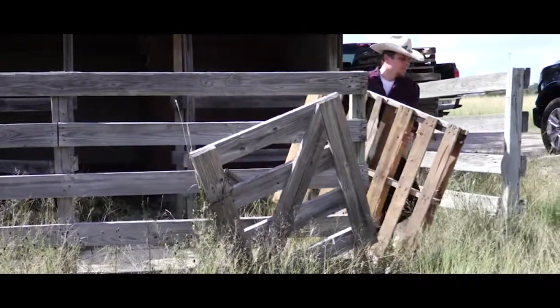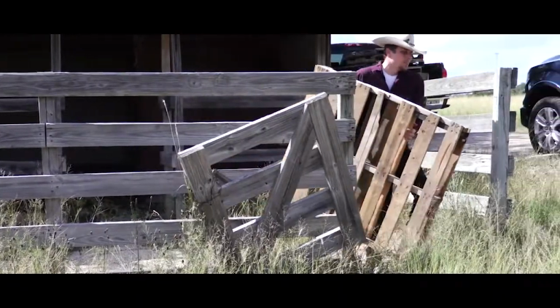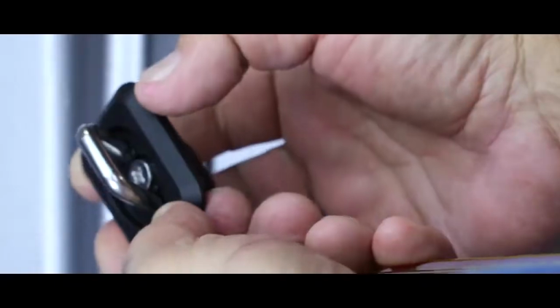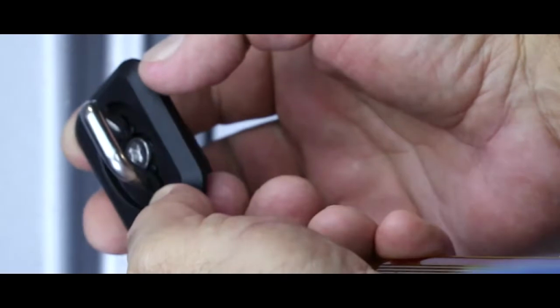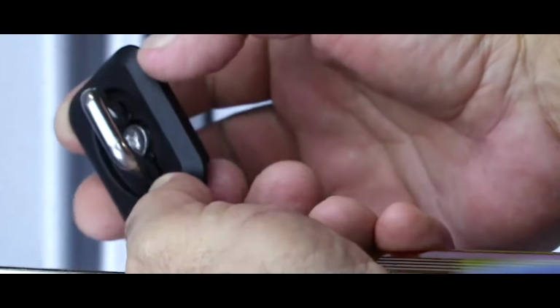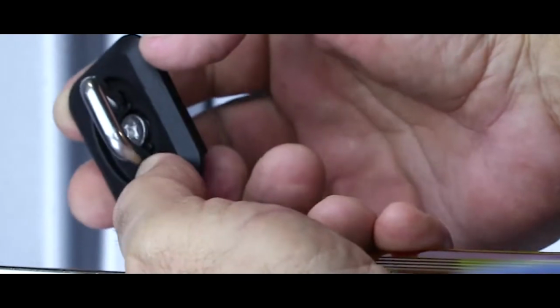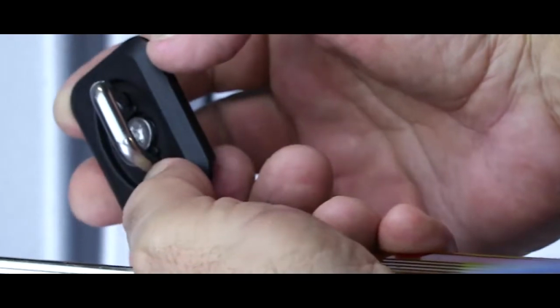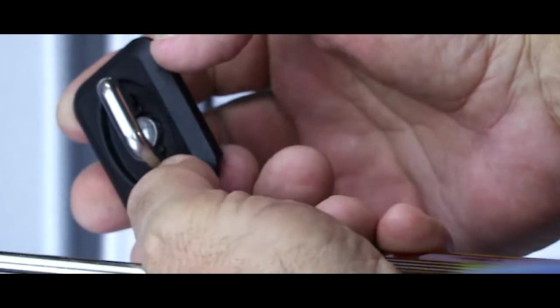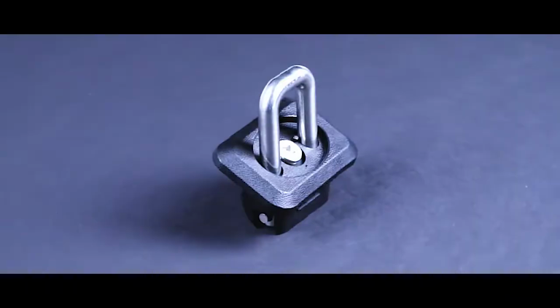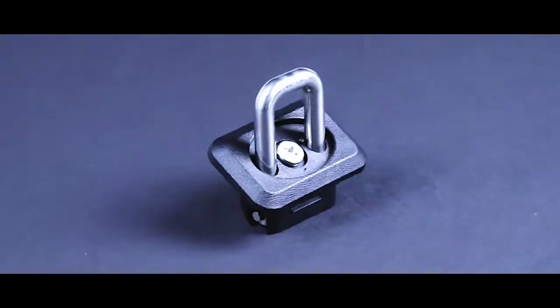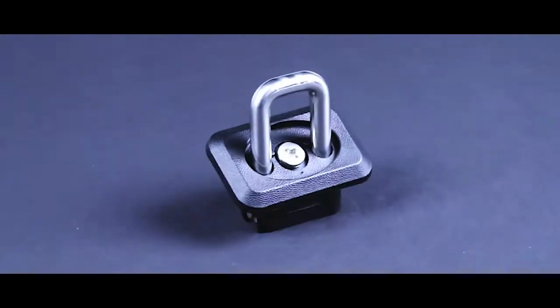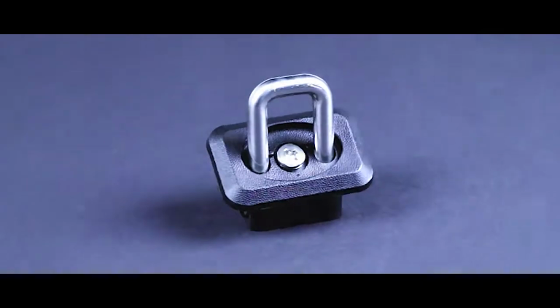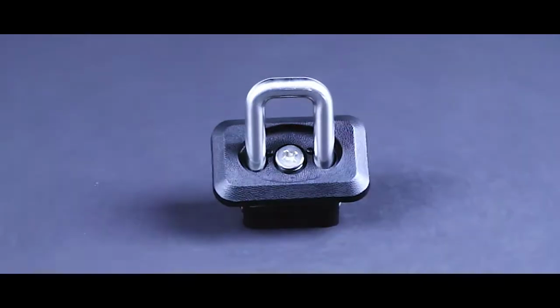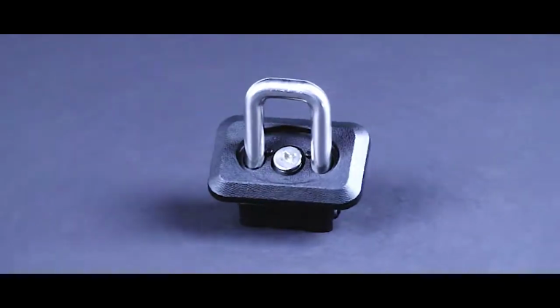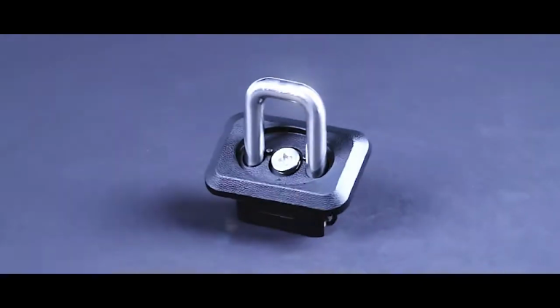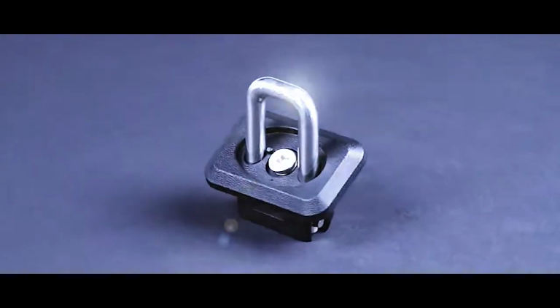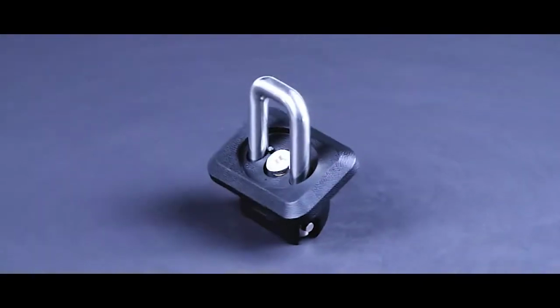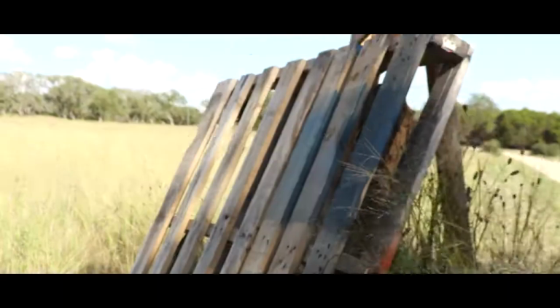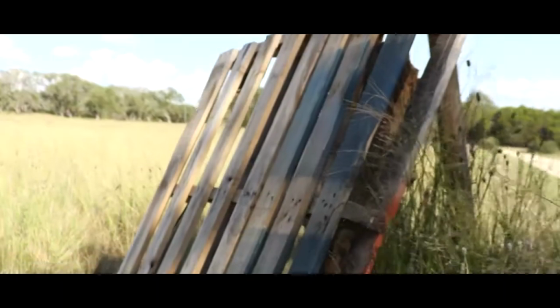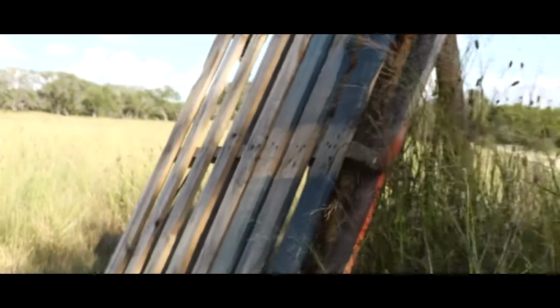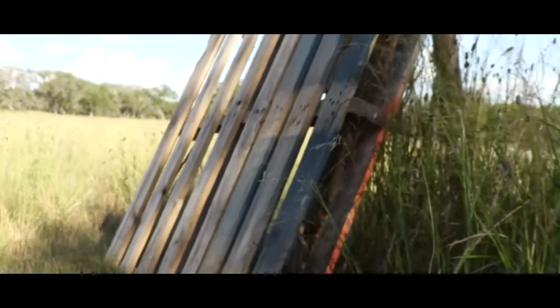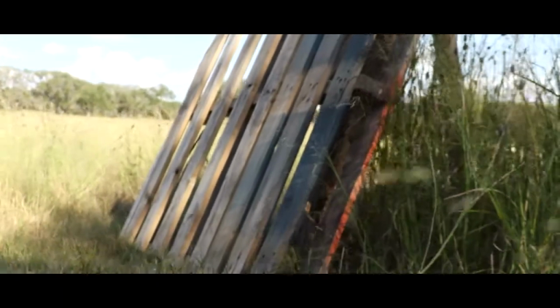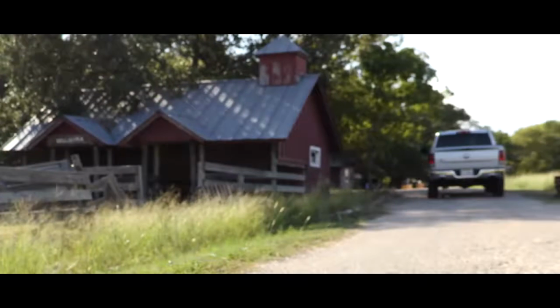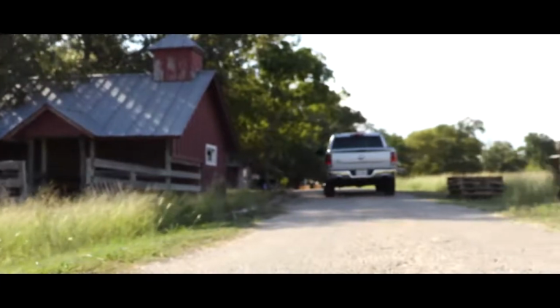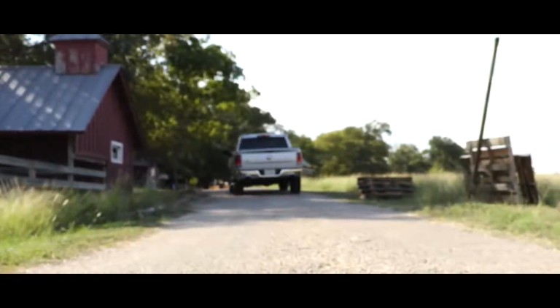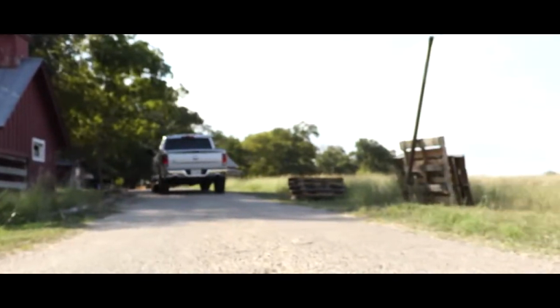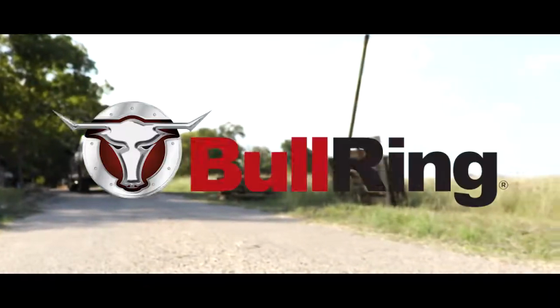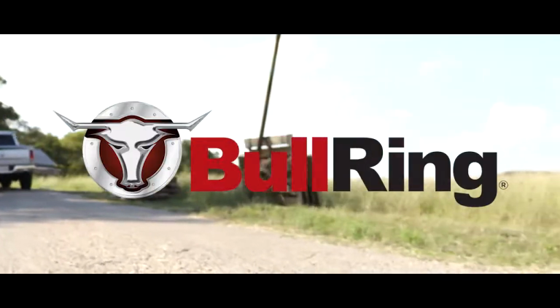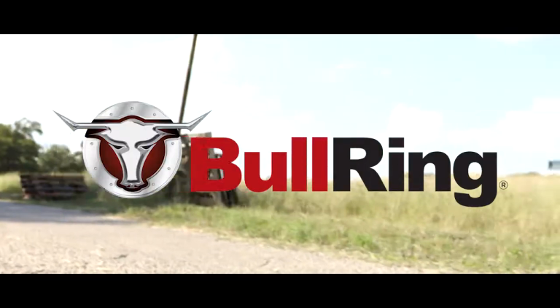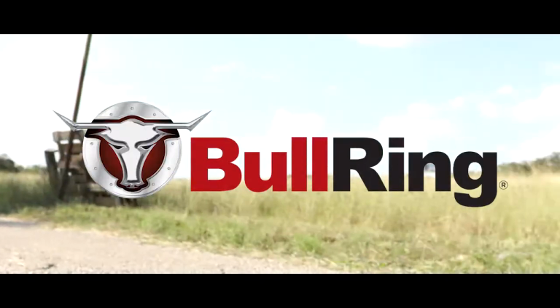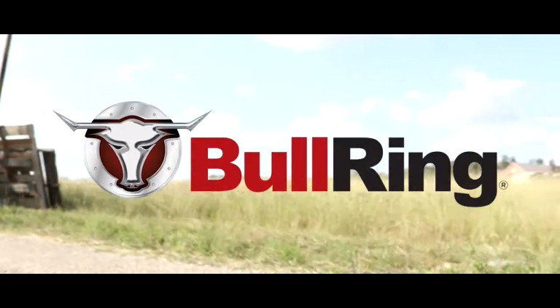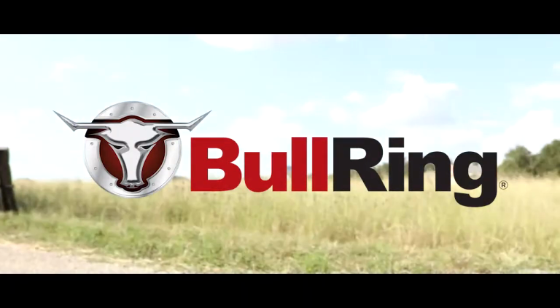Dodge Ram Bullet, part number 1066. Bulletproof. Visit our website at bullringusa.com.